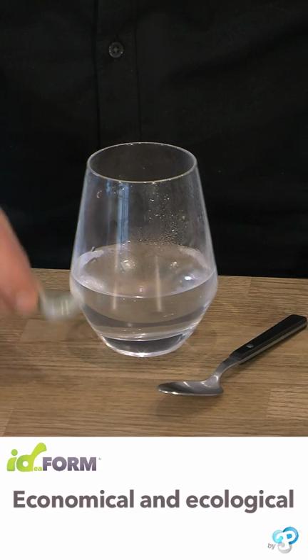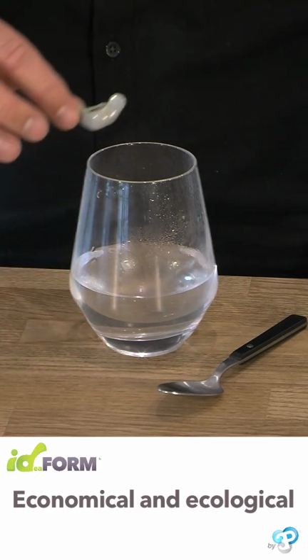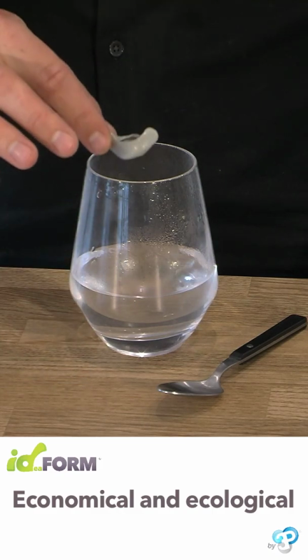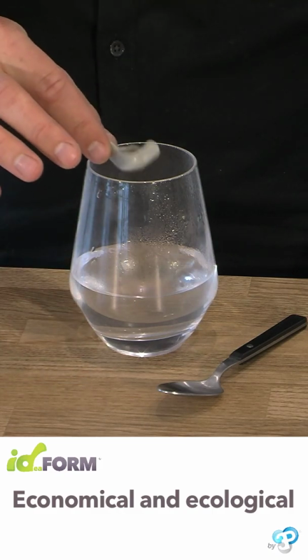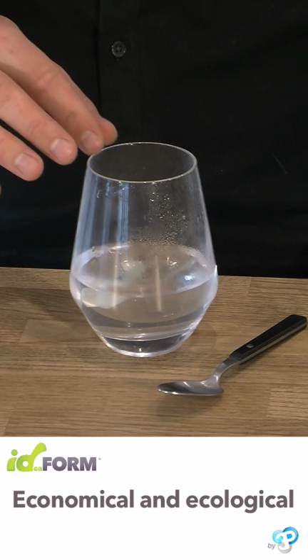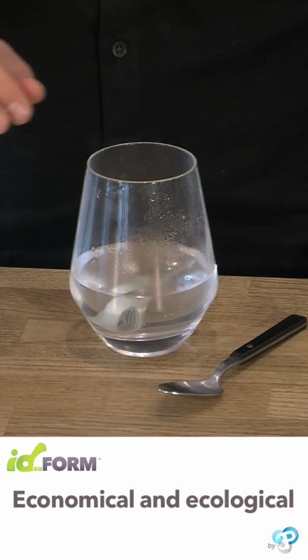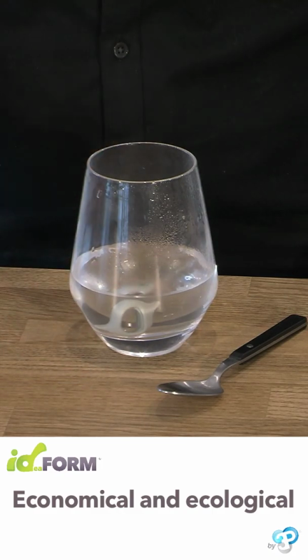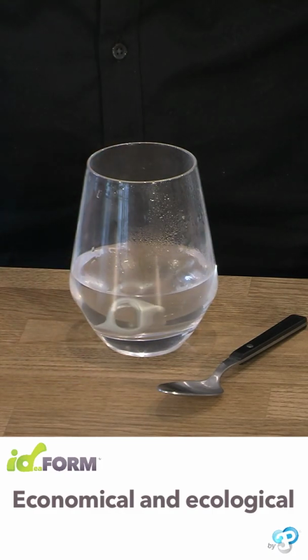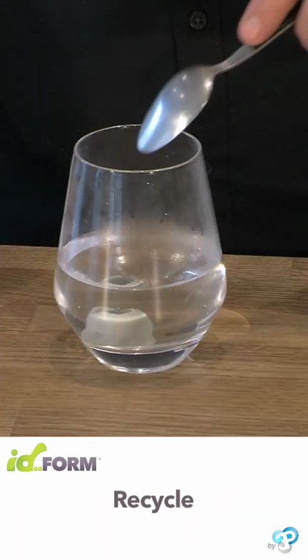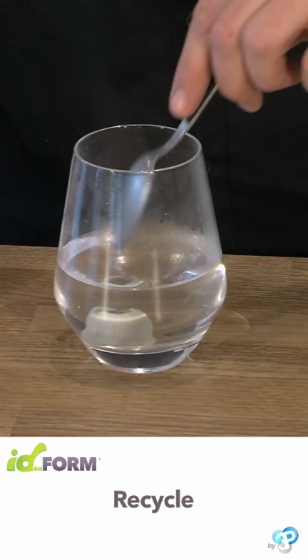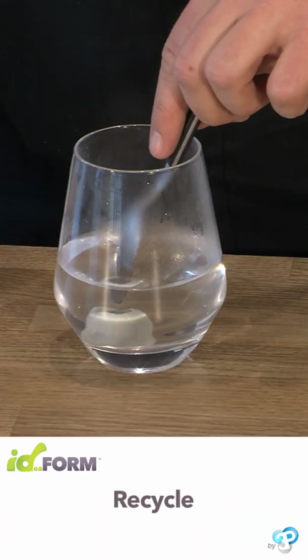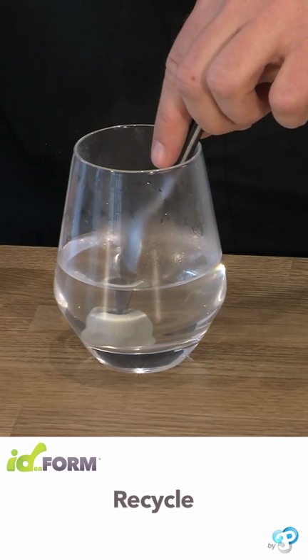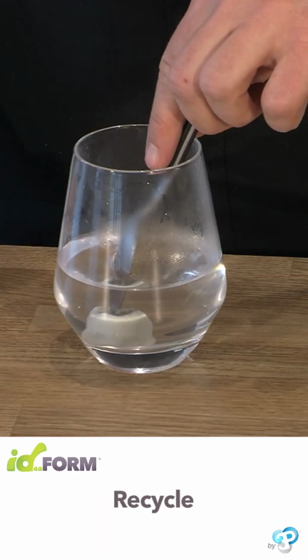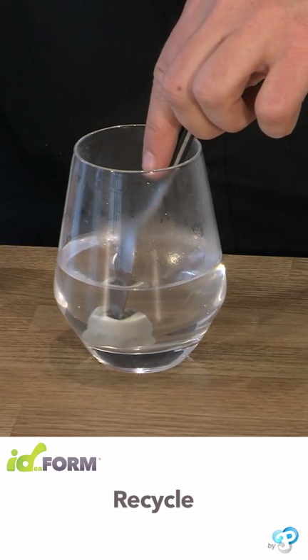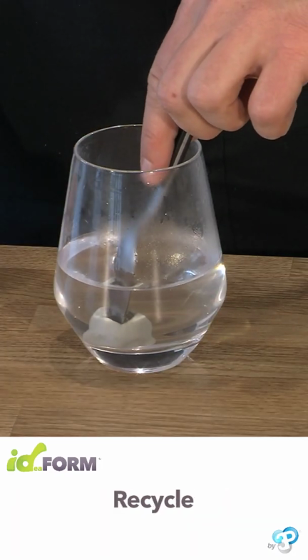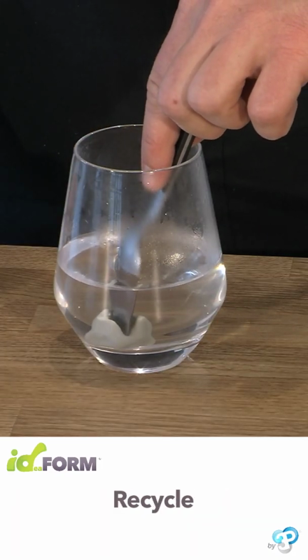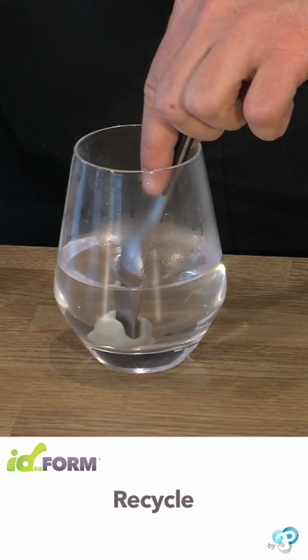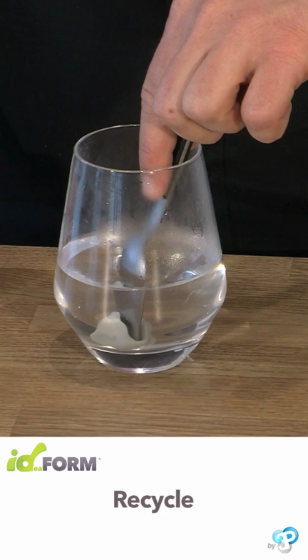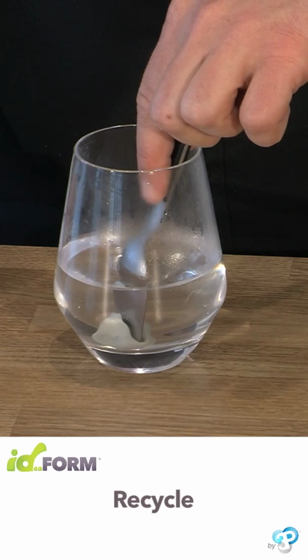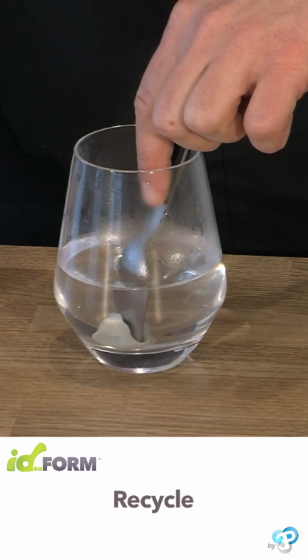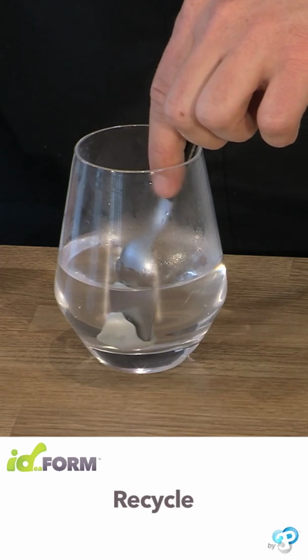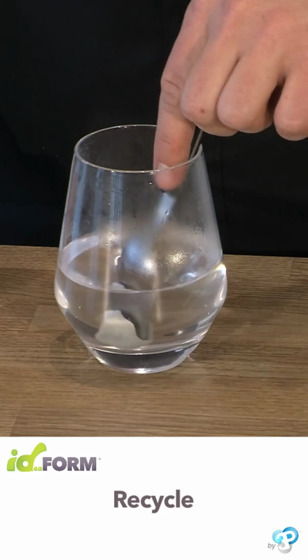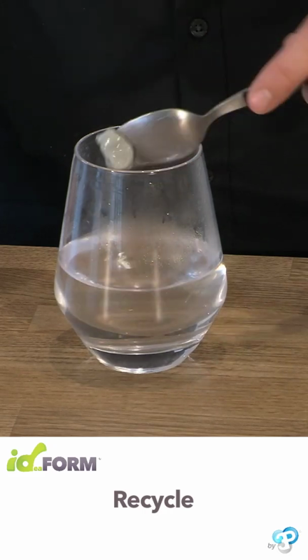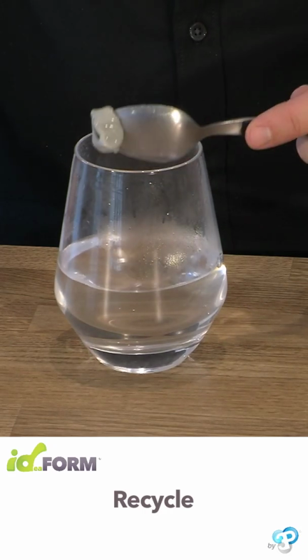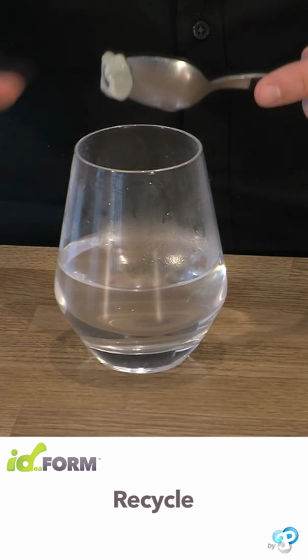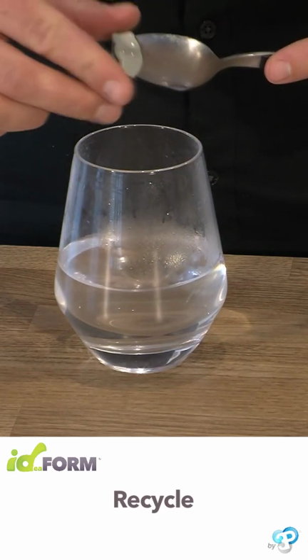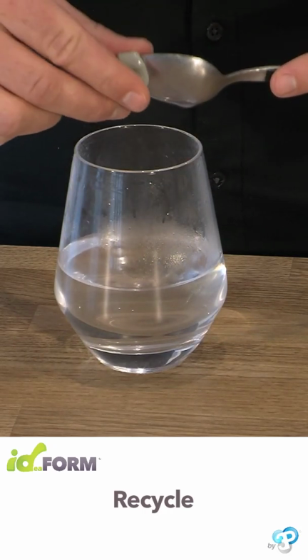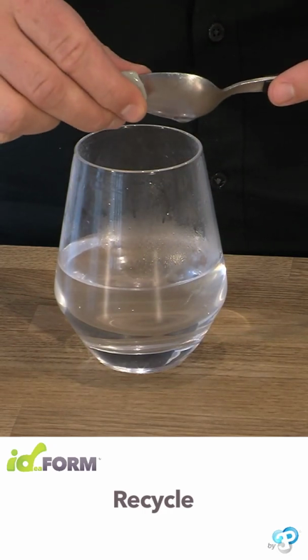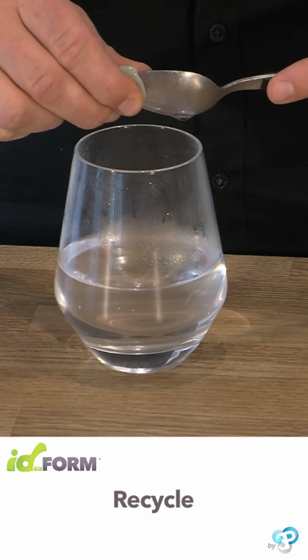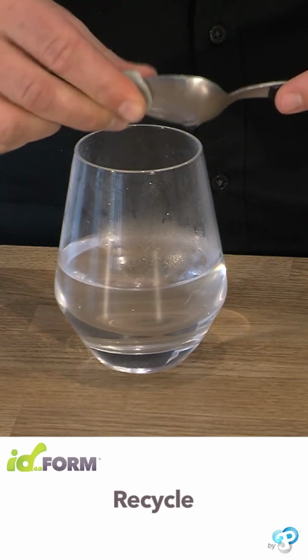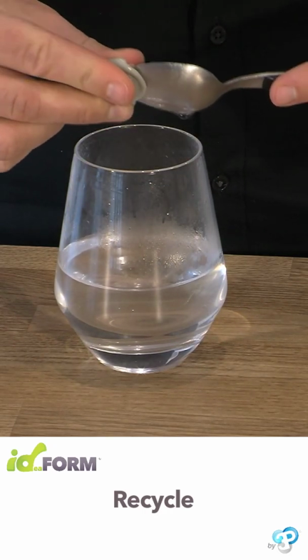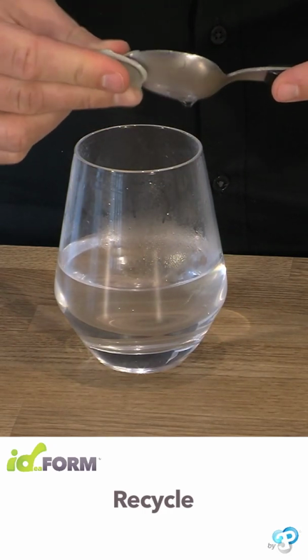Idefoam can be reused again and again. Don't throw it away. Recycle your creations by putting them in hot water — the material becomes pliable again and is ready to use.